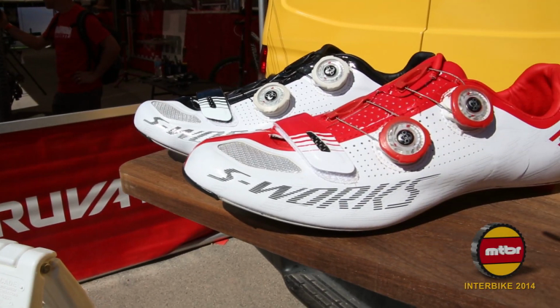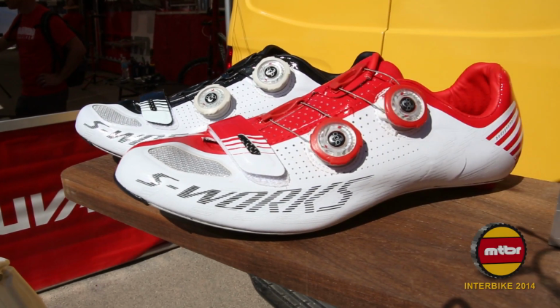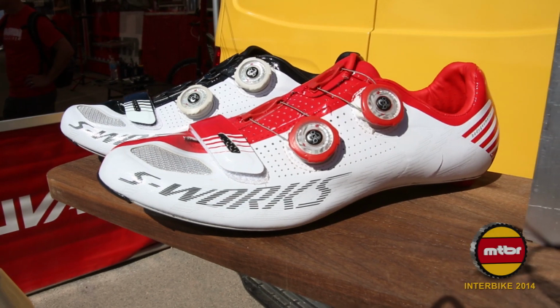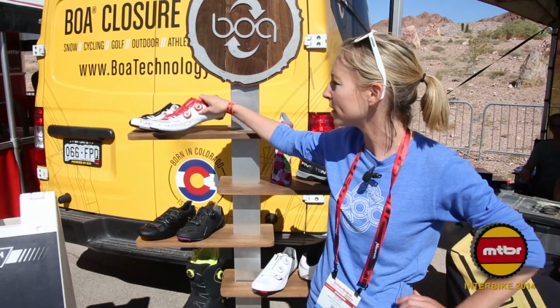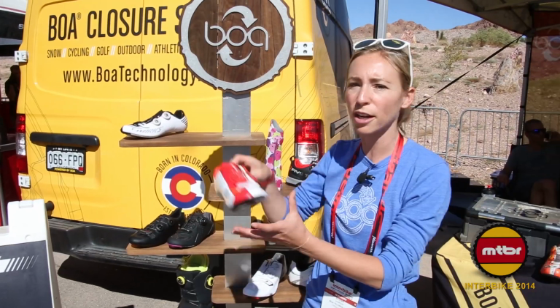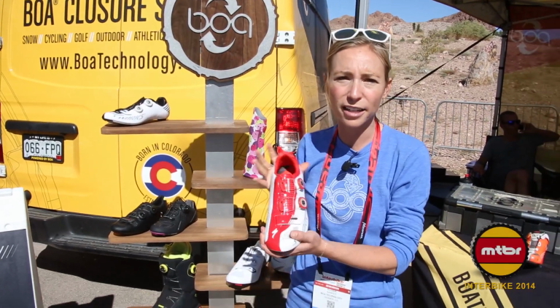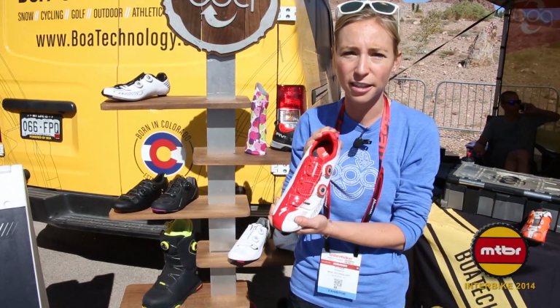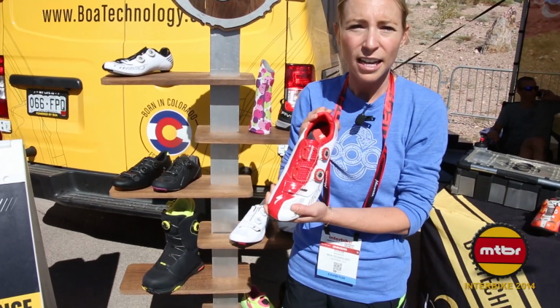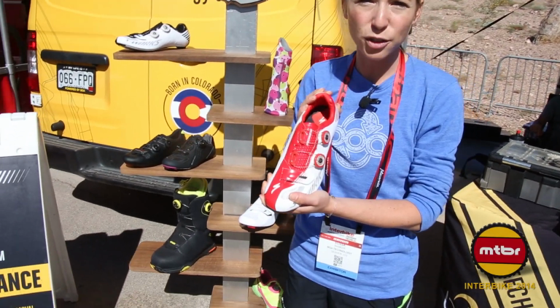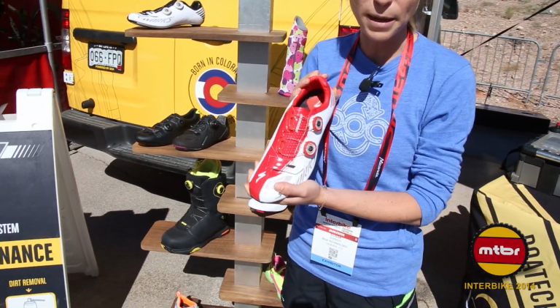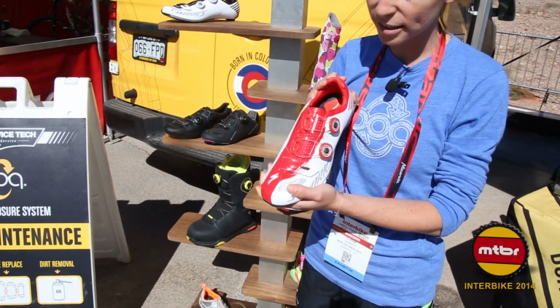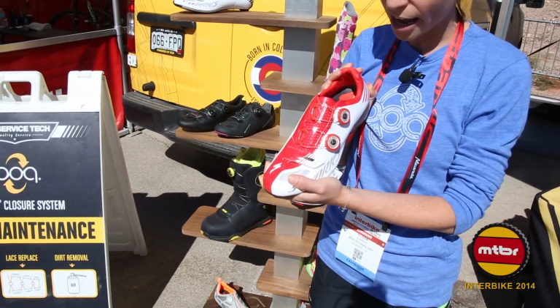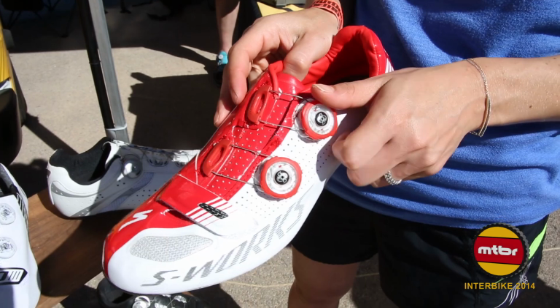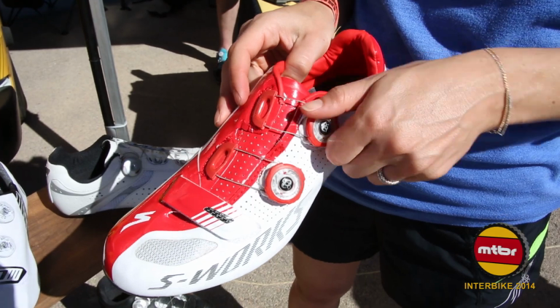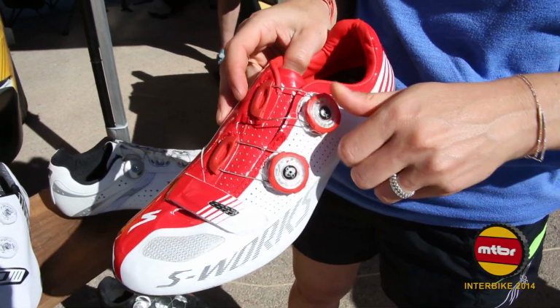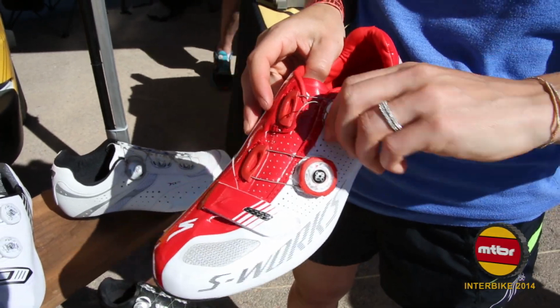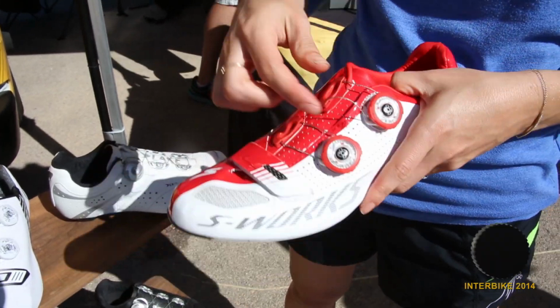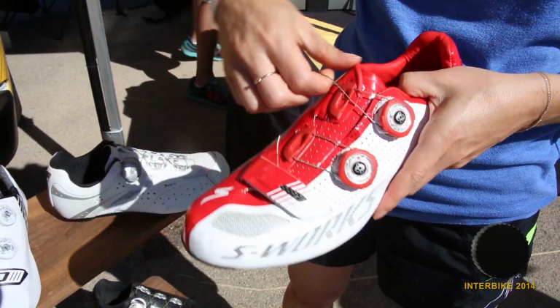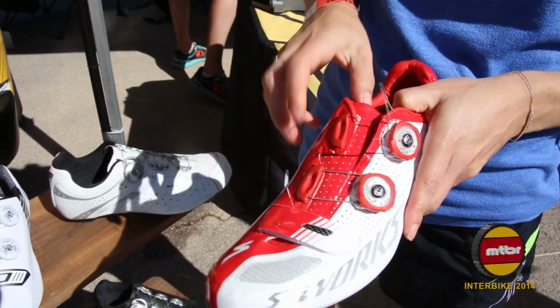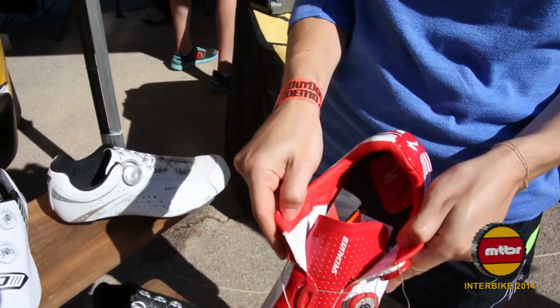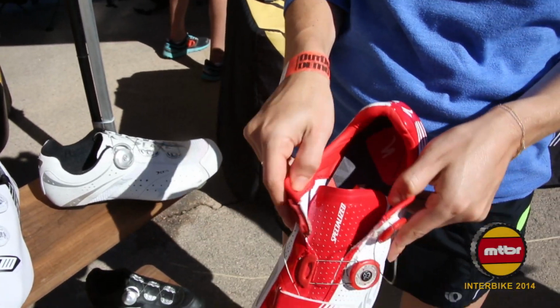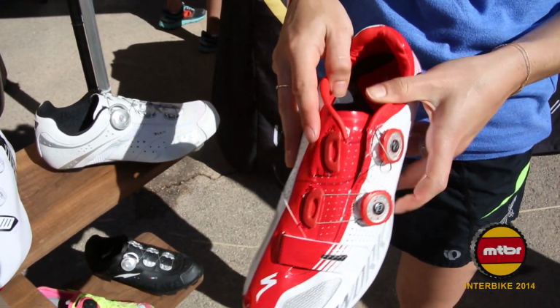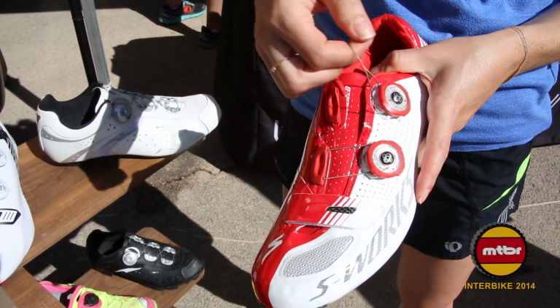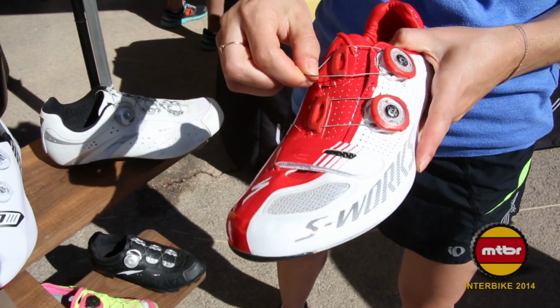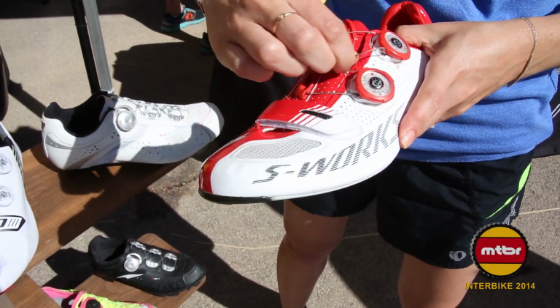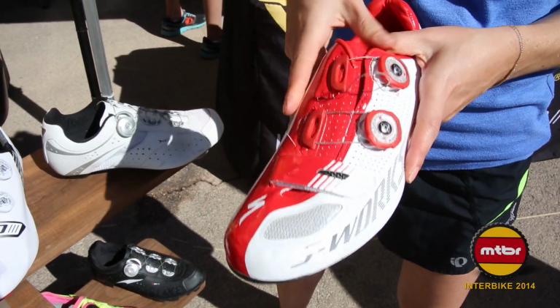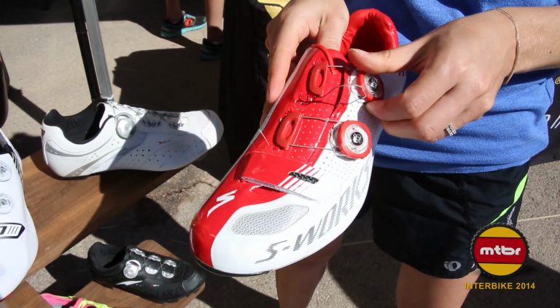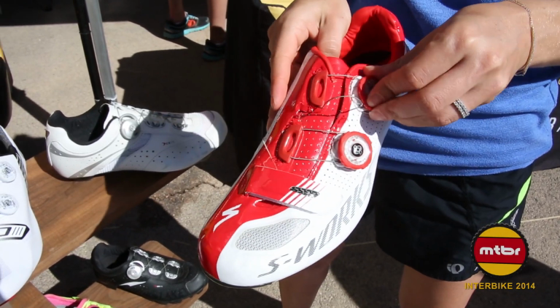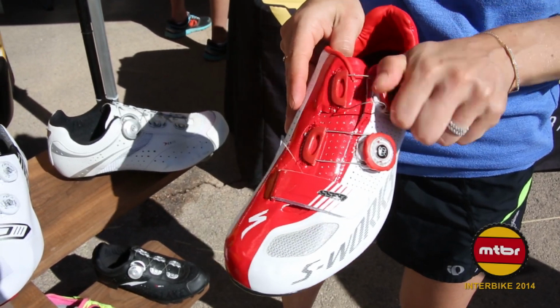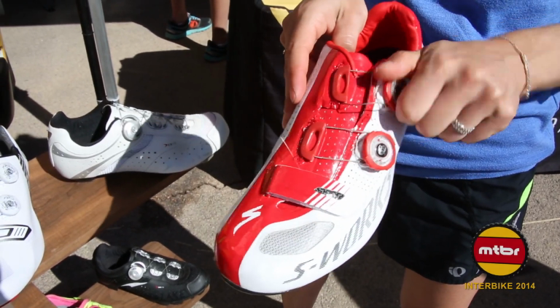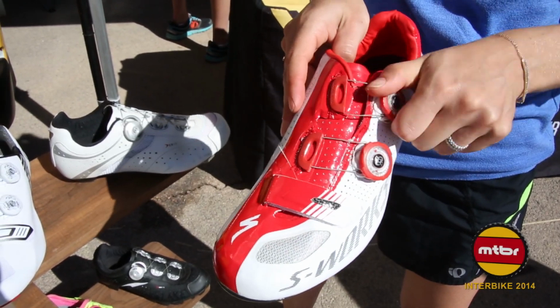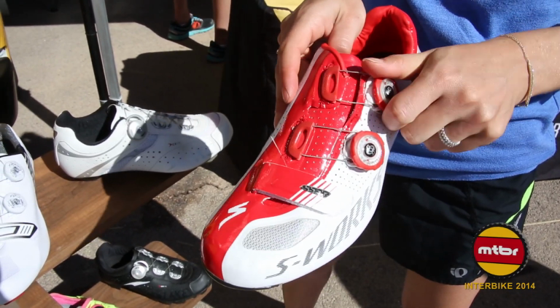First we can start off with Specialized. They're one of our heritage partners. What's unique to Specialized is the dial system that we've developed with the brand, and as you'll notice the dials are actually mirrored, so both left and right hand can move forward together and back at the same time.